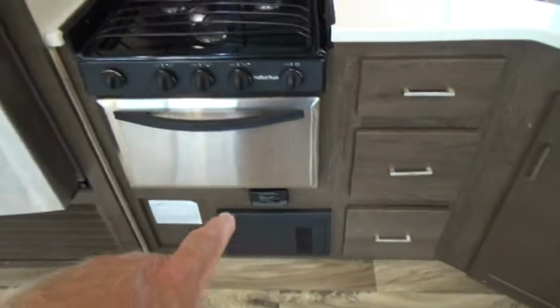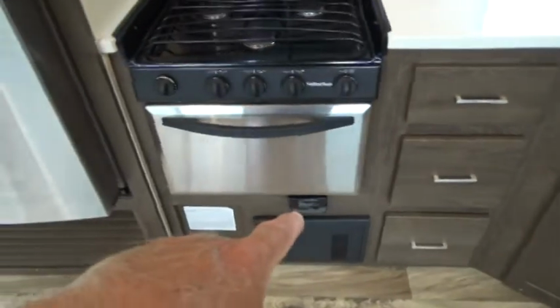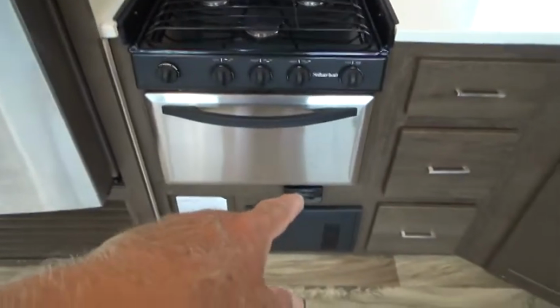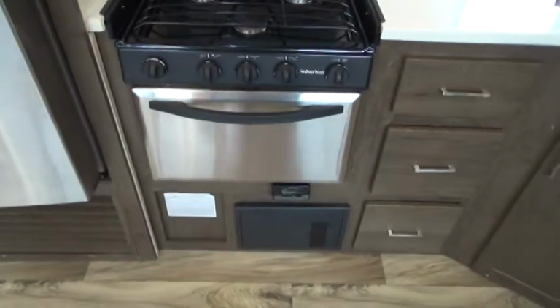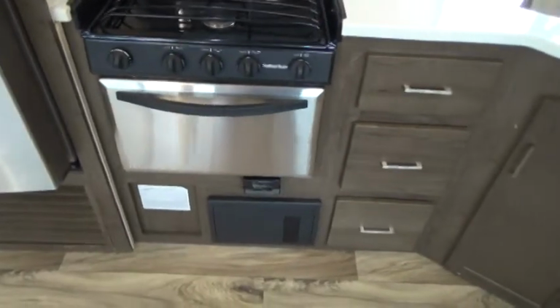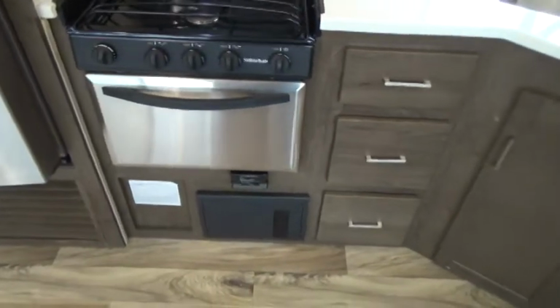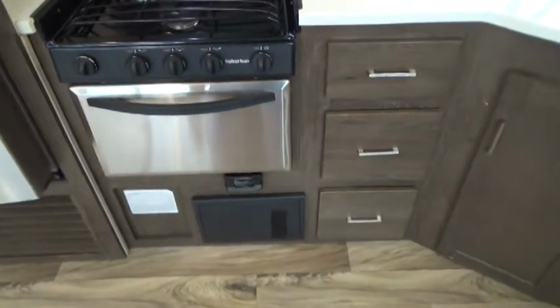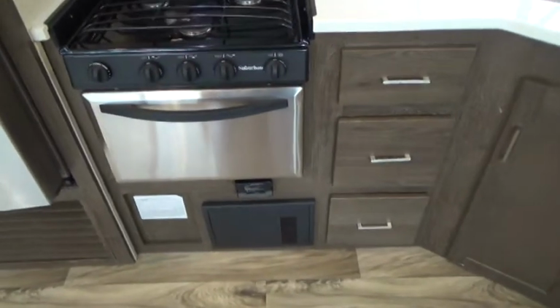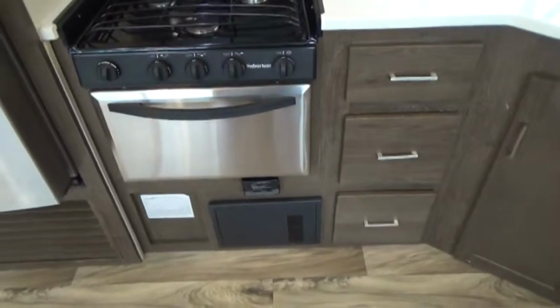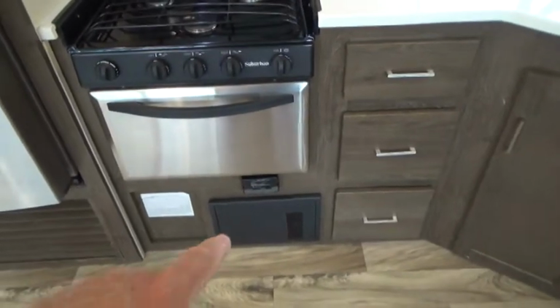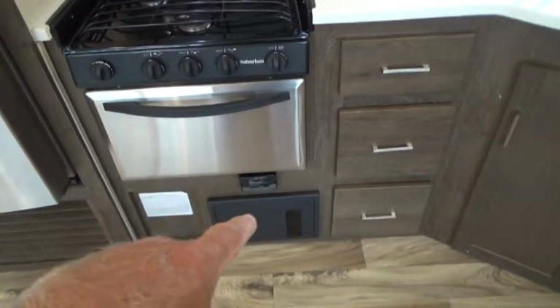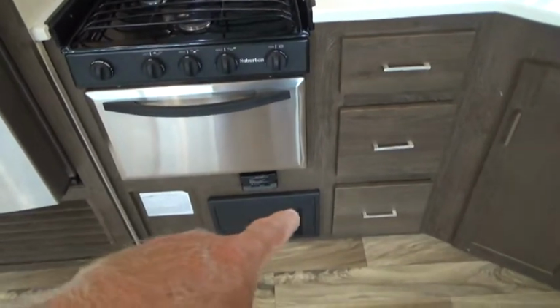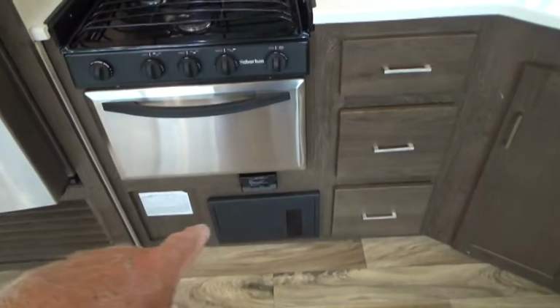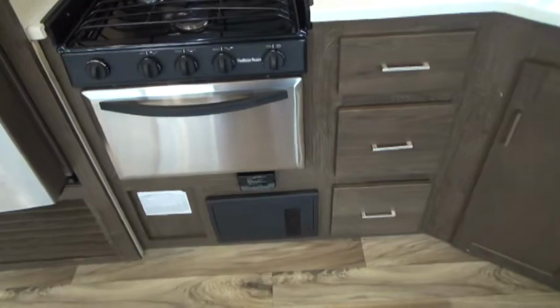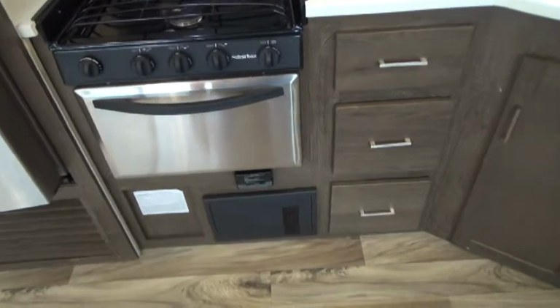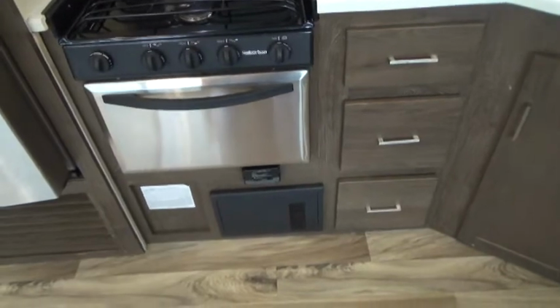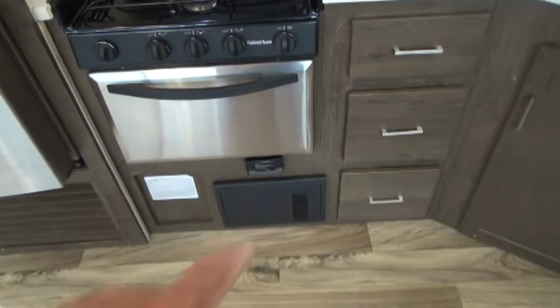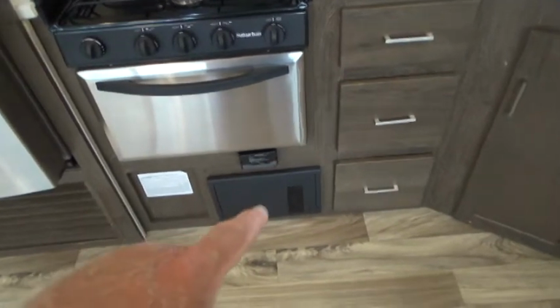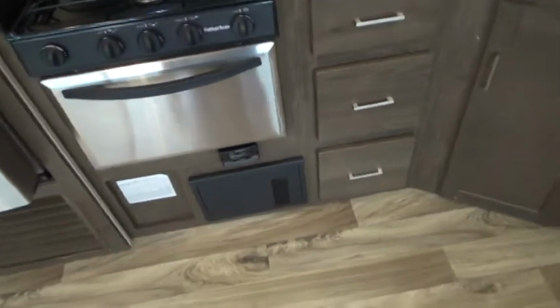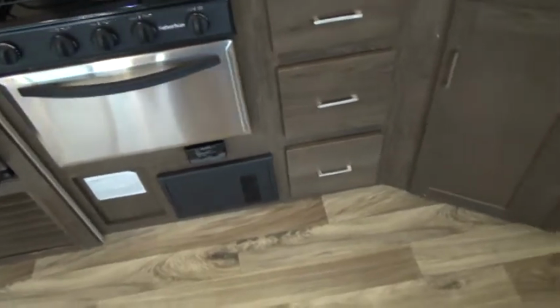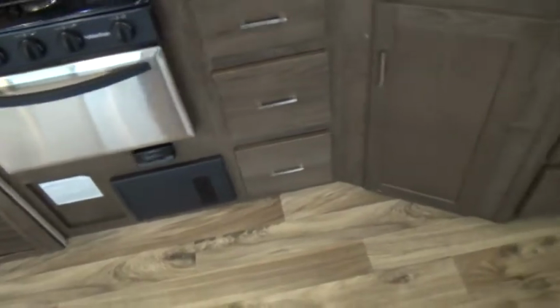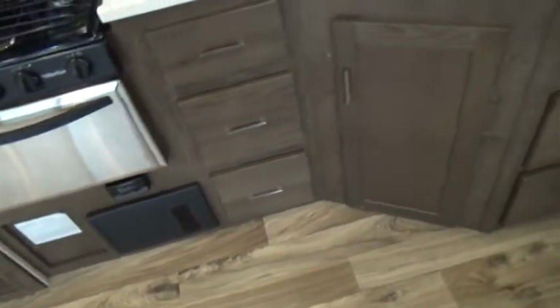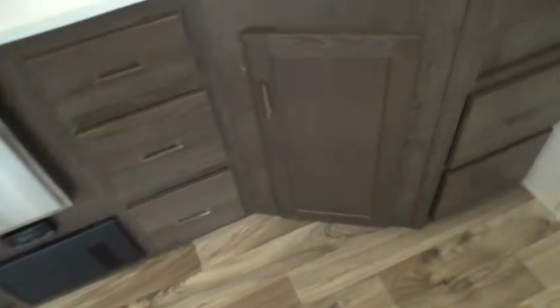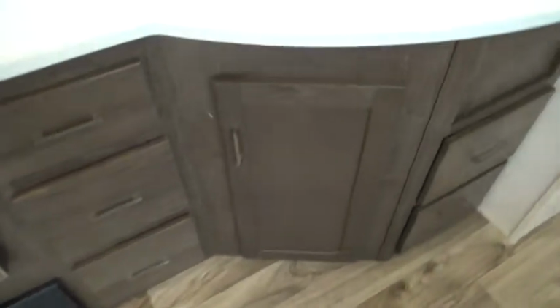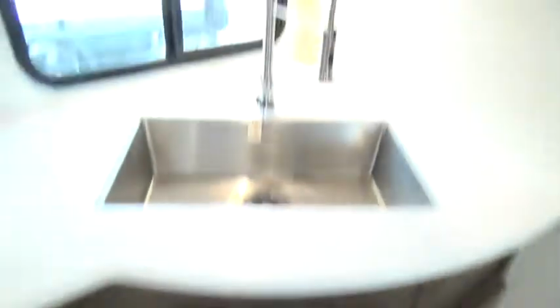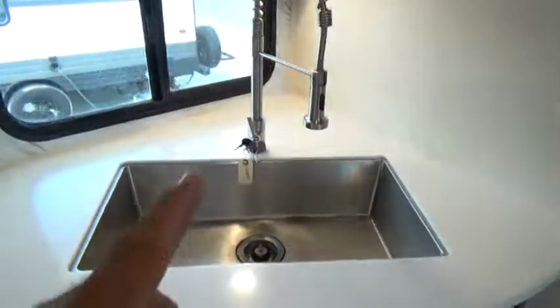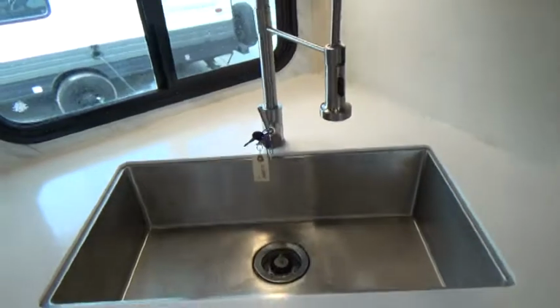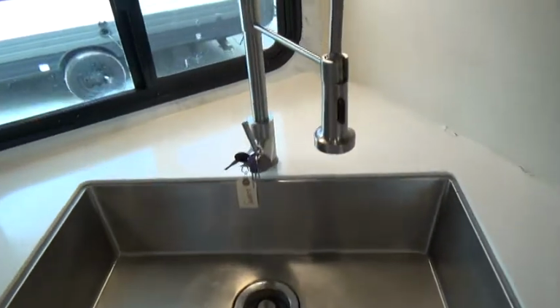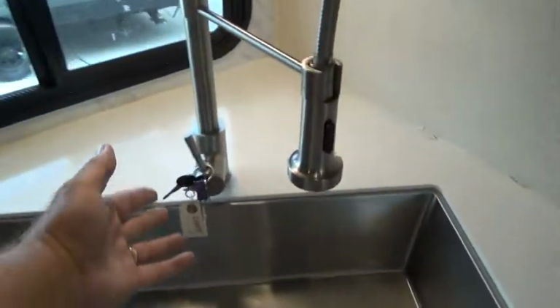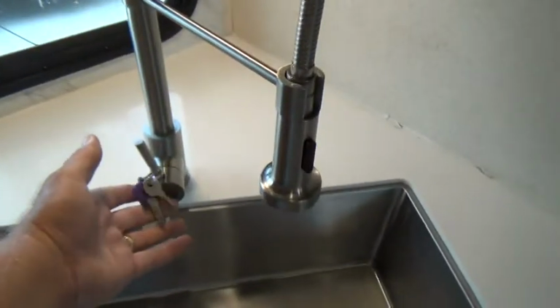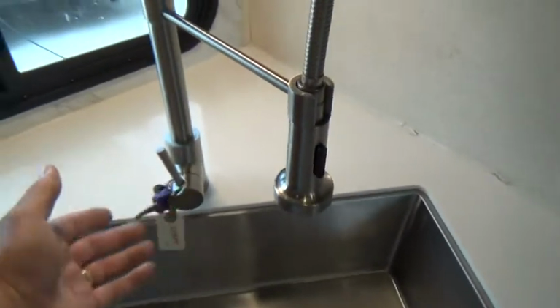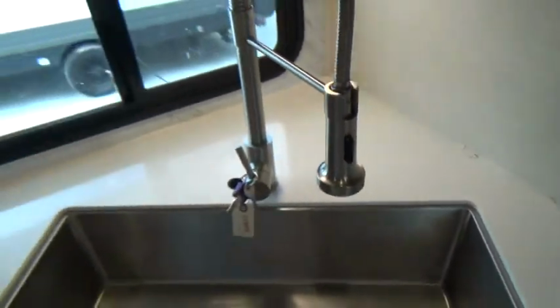Your LP and carbon monoxide detector is right underneath the oven. Your breaker panel with all 110 resettable breakers and 12-volt fuses is also located underneath there. Your keys are right here.